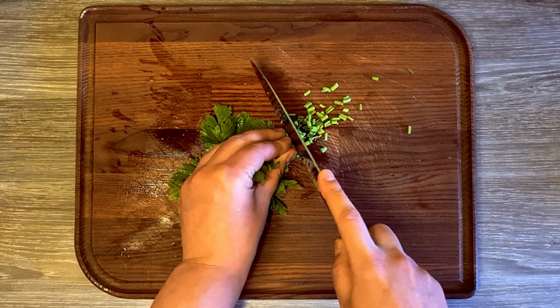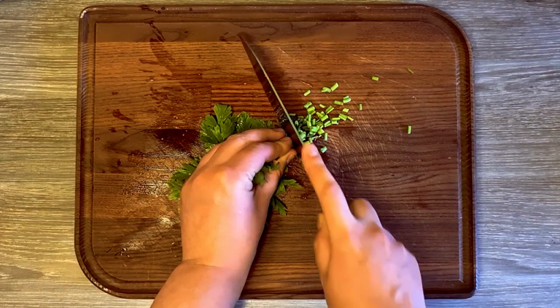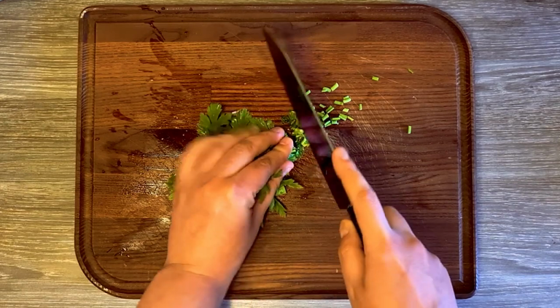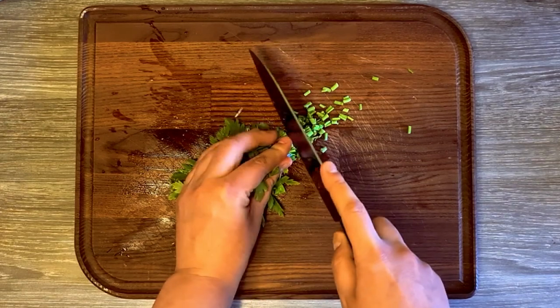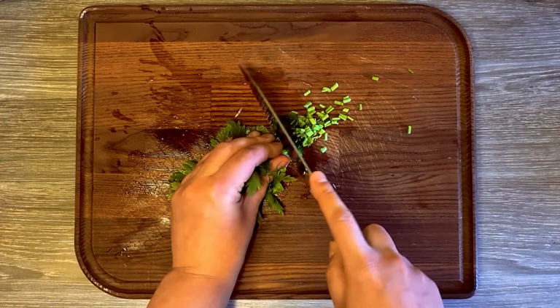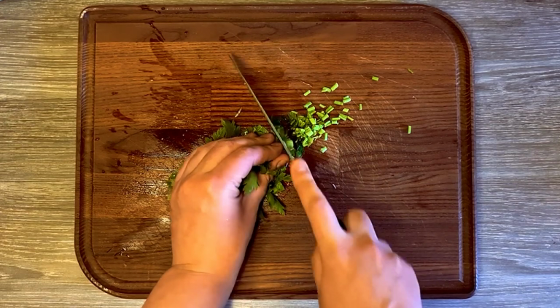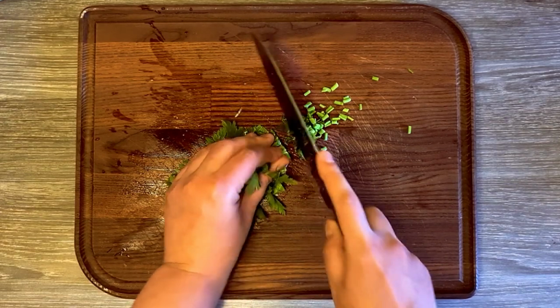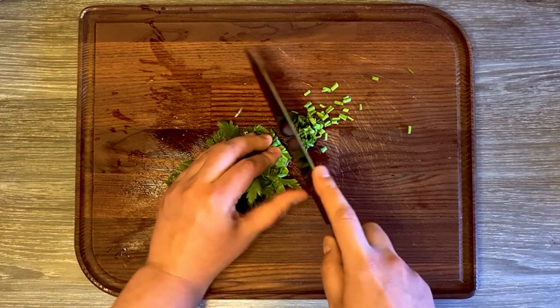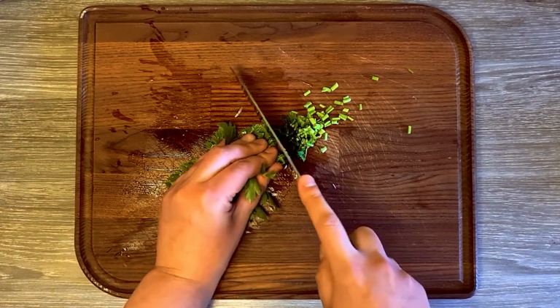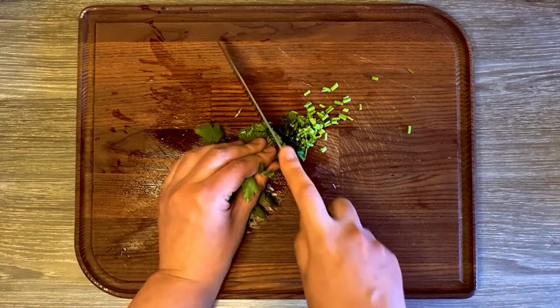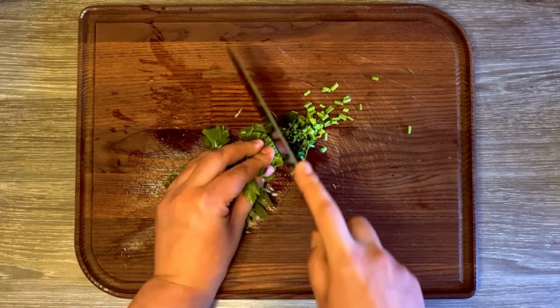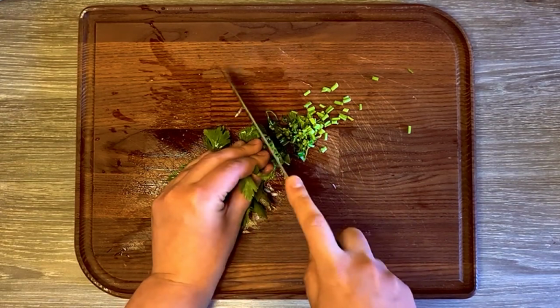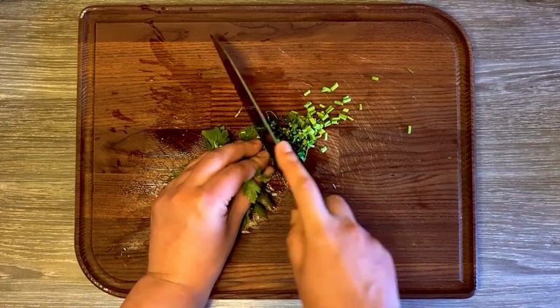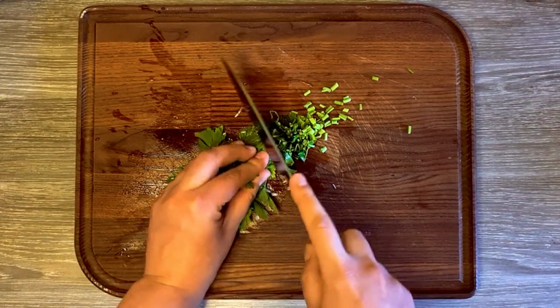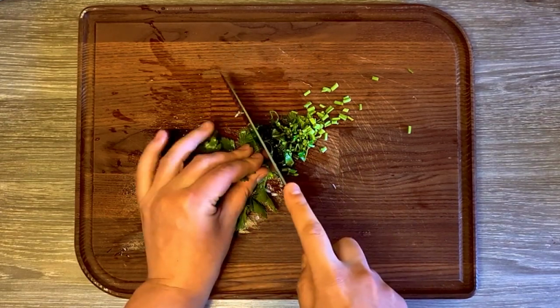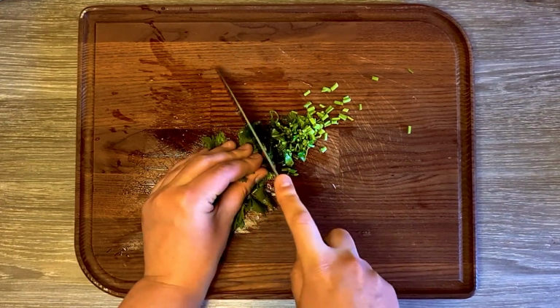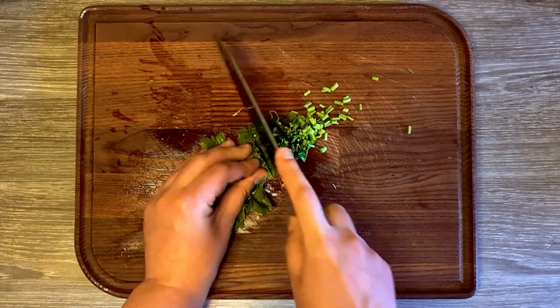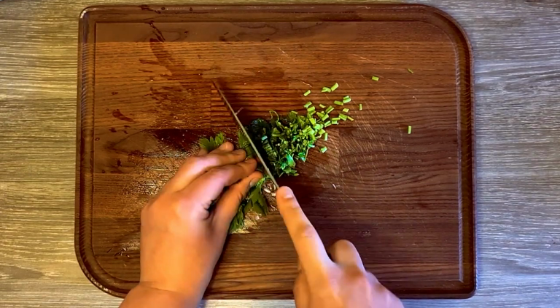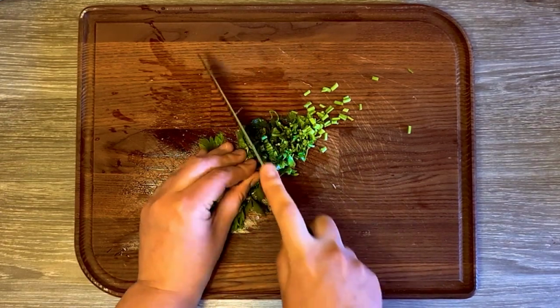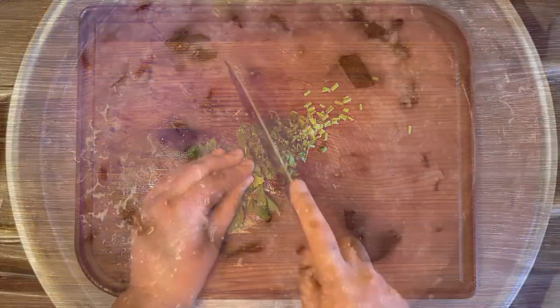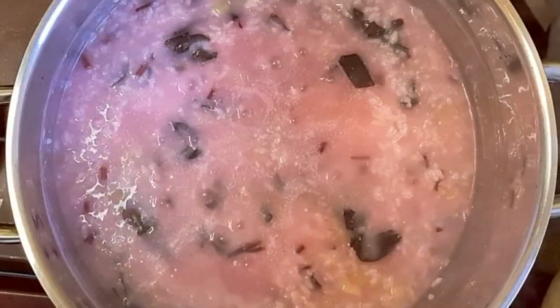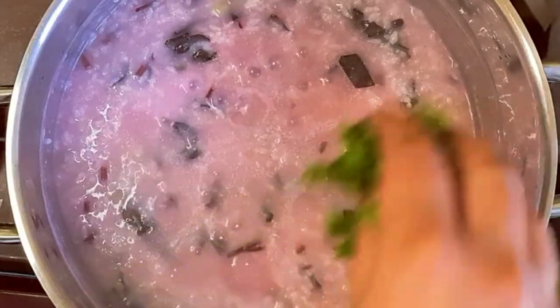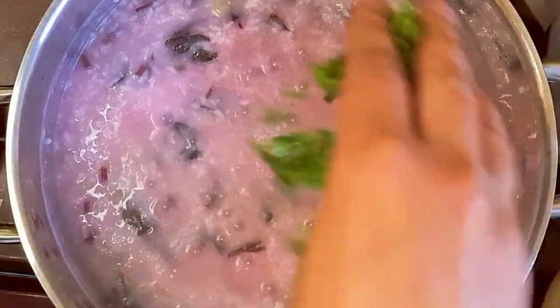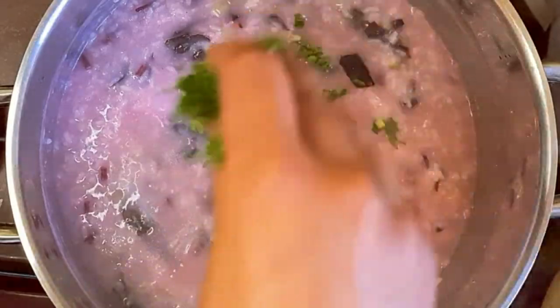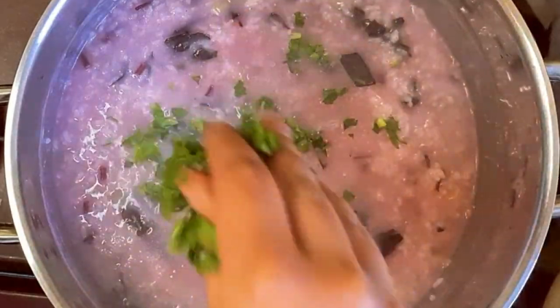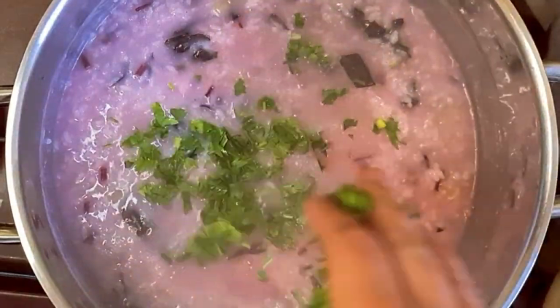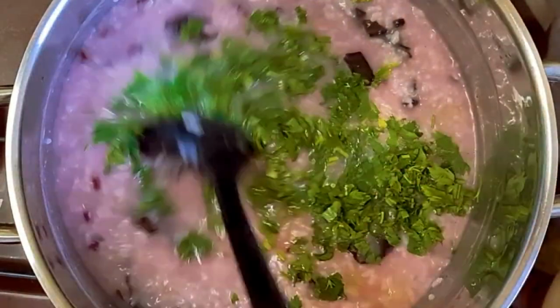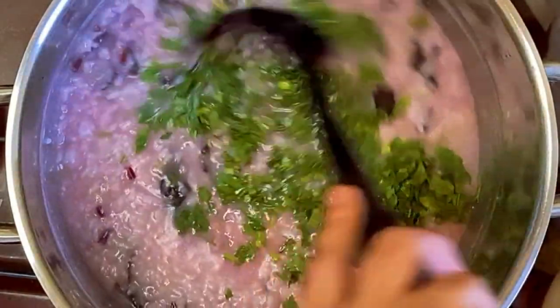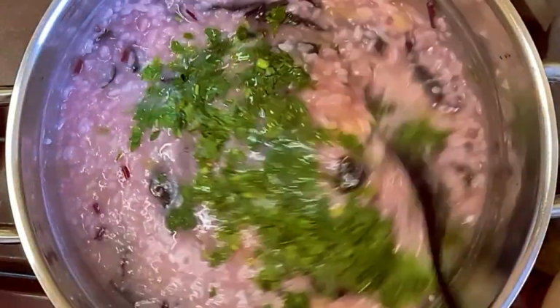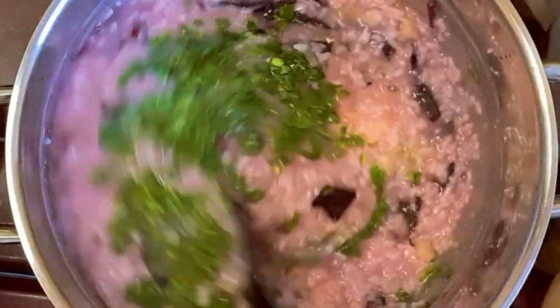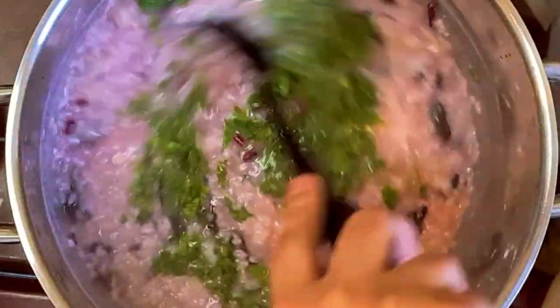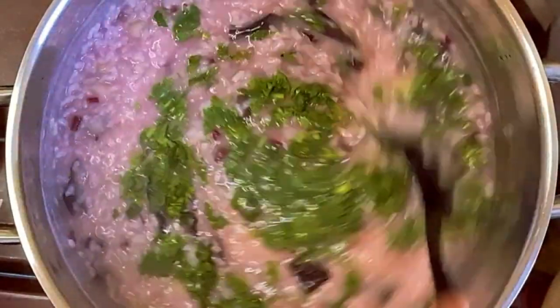While my food was cooking, I chopped some parsley. Turn off the fire, add the chopped parsley, and your rice is done.